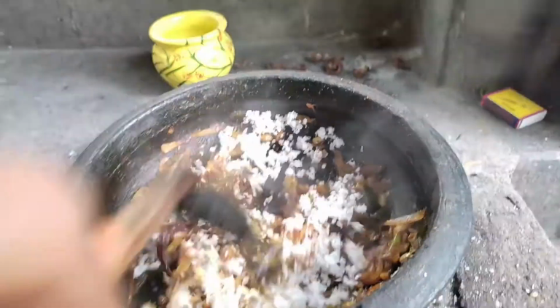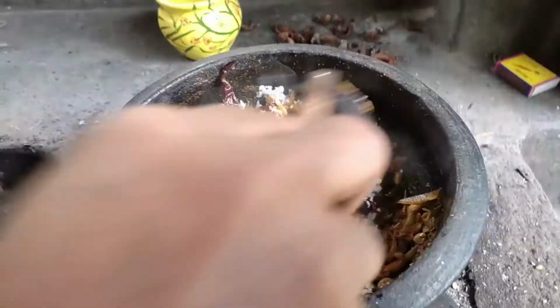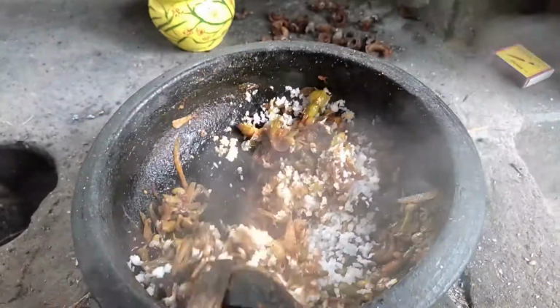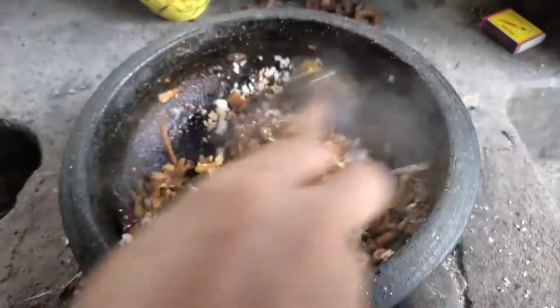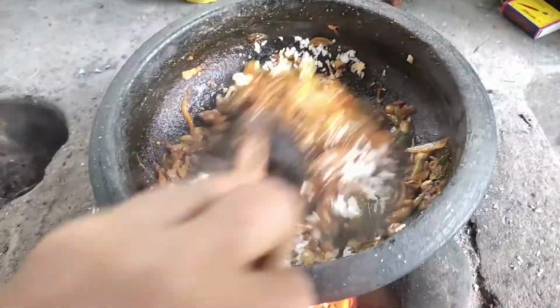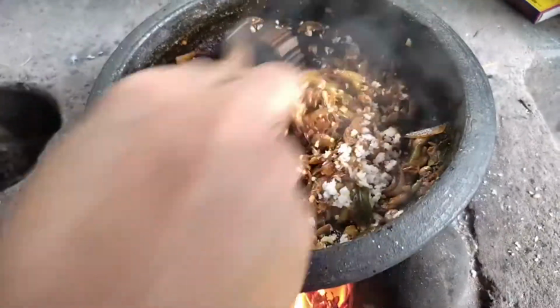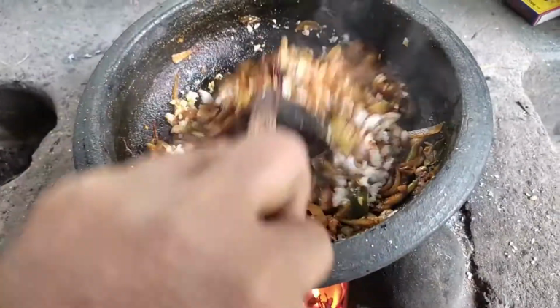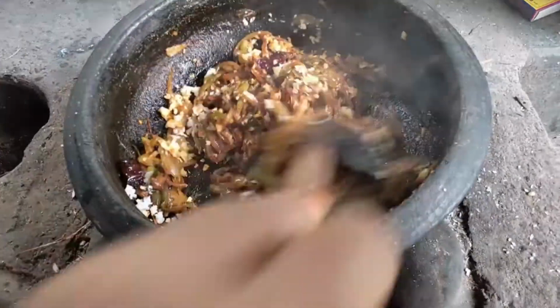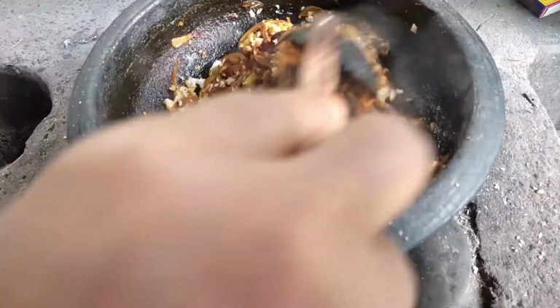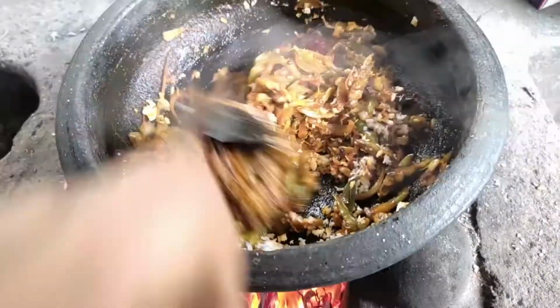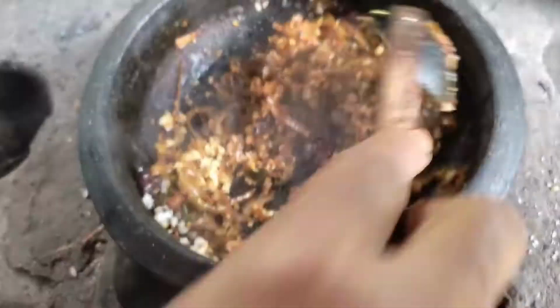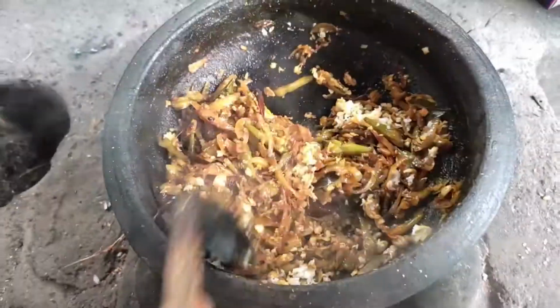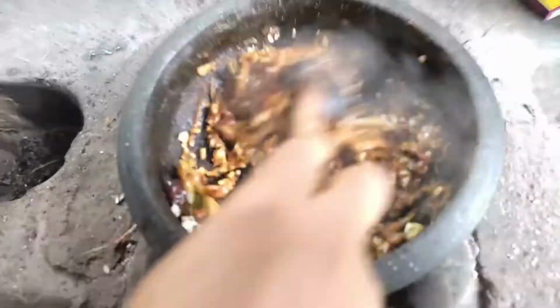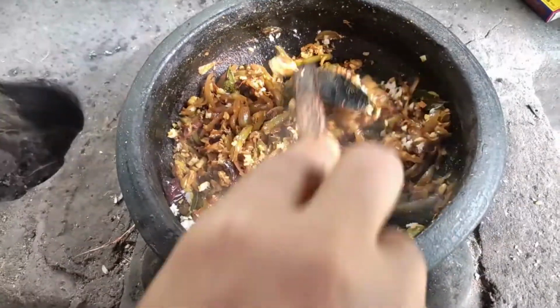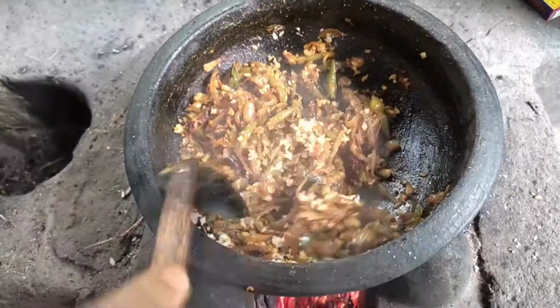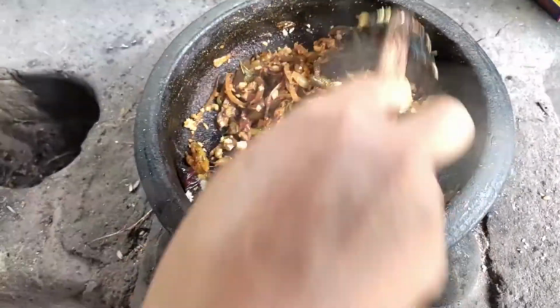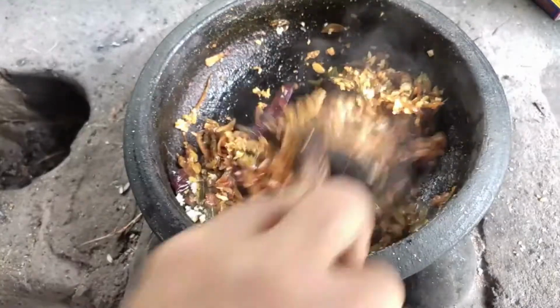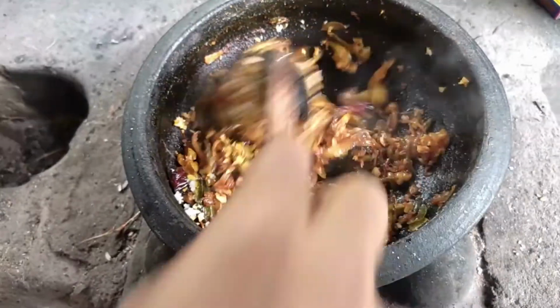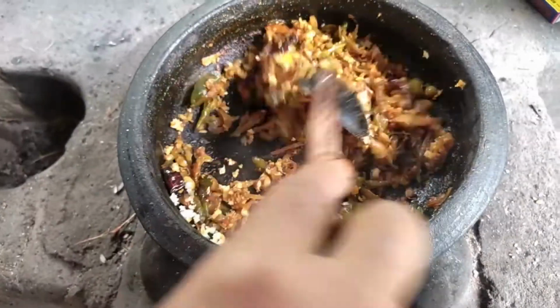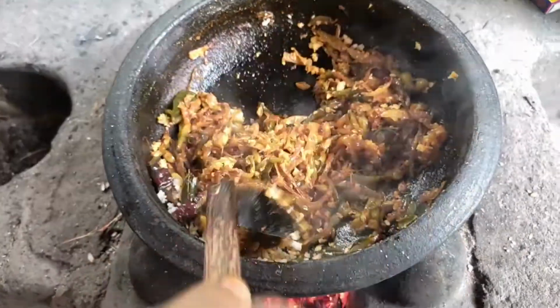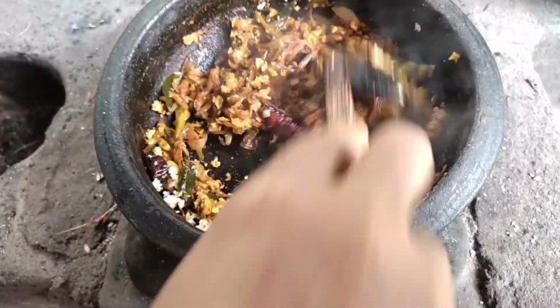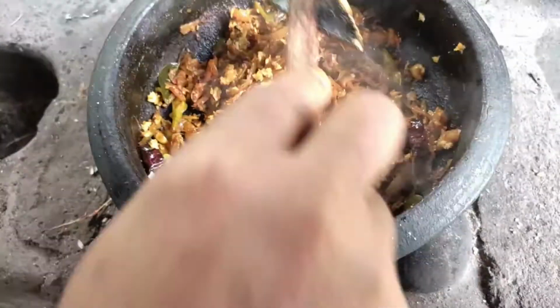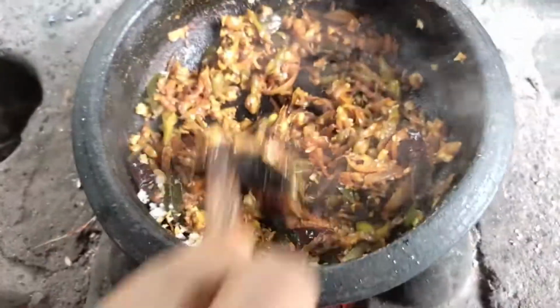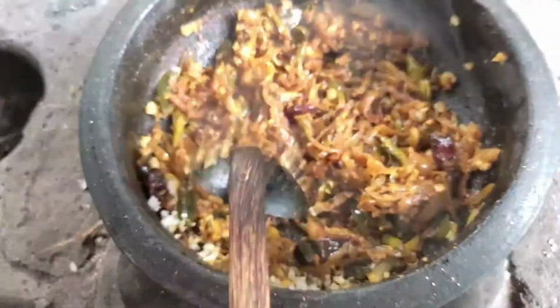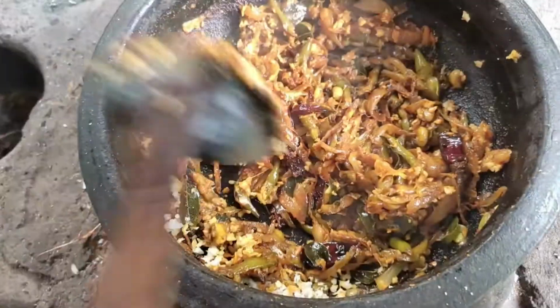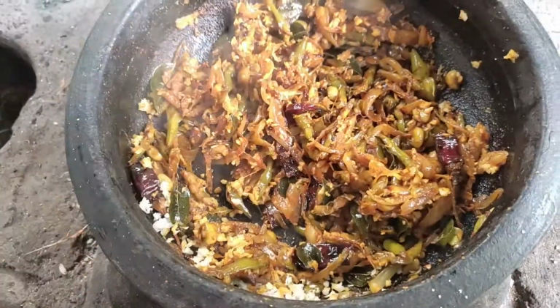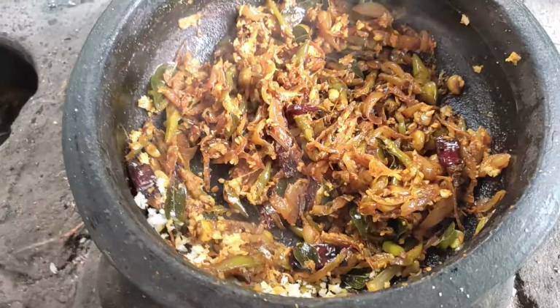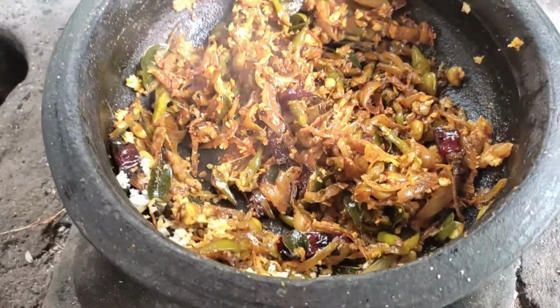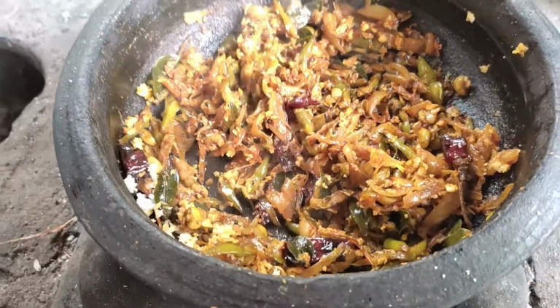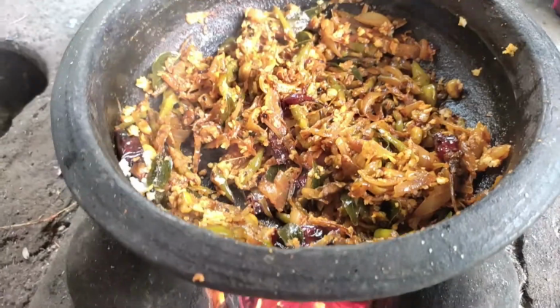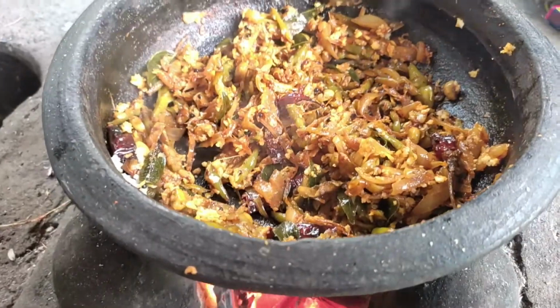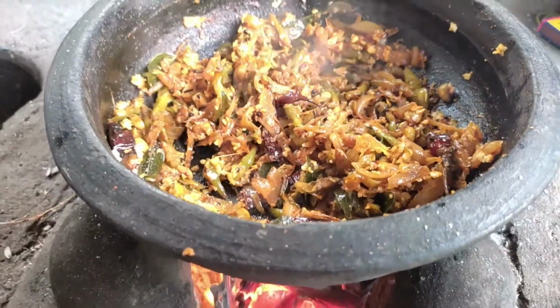We are ready to make a meal. We will taste it.